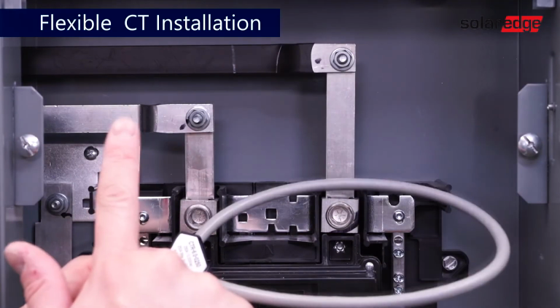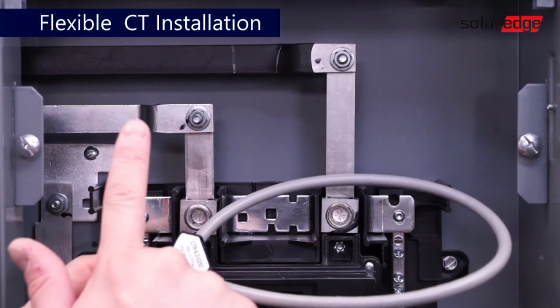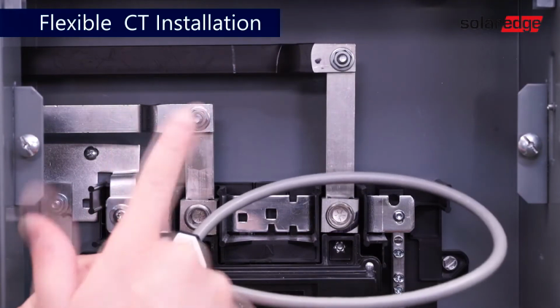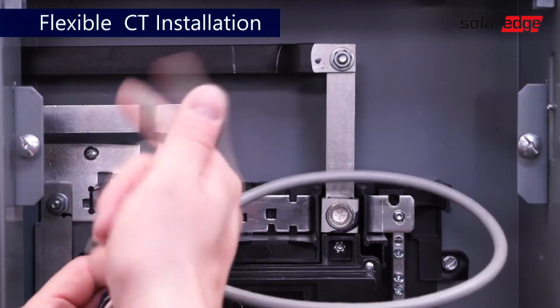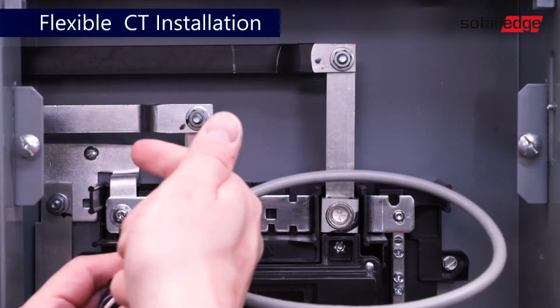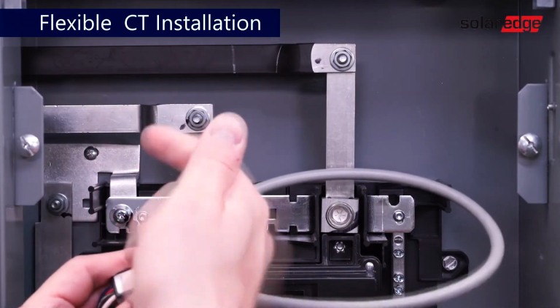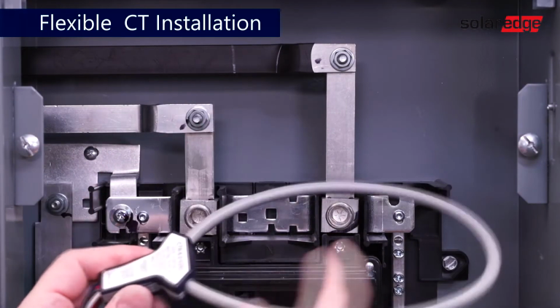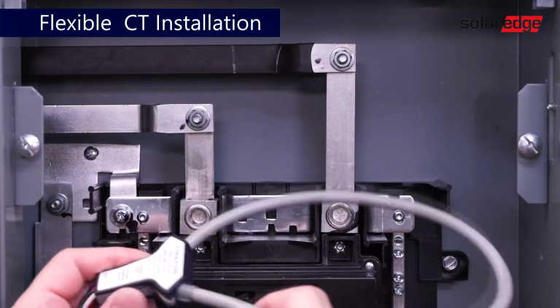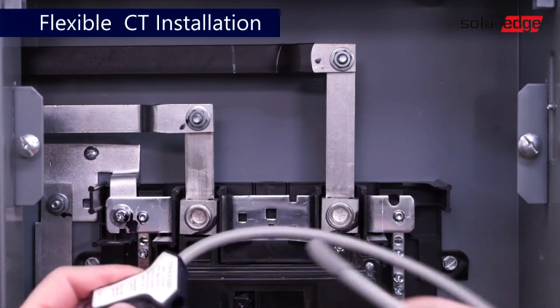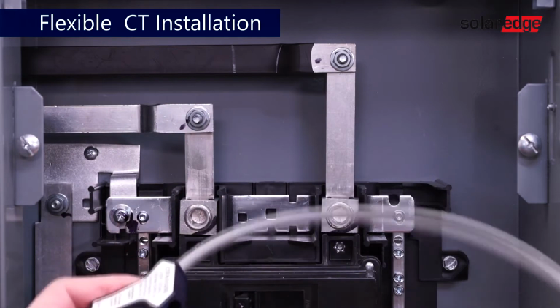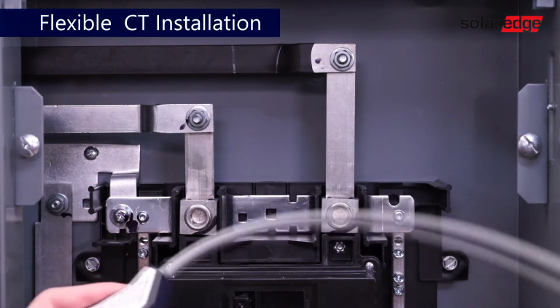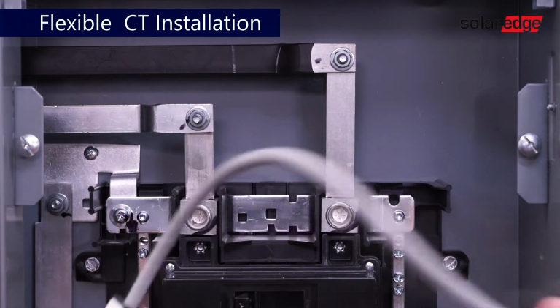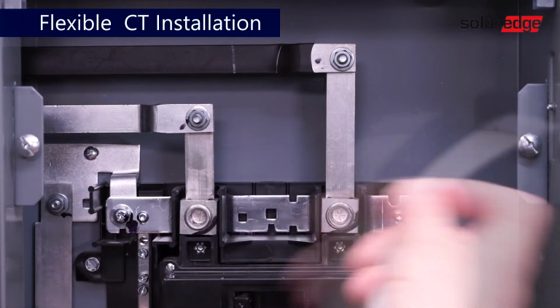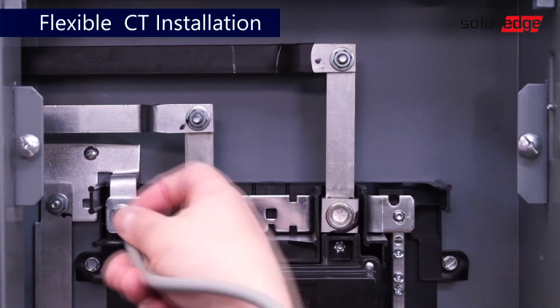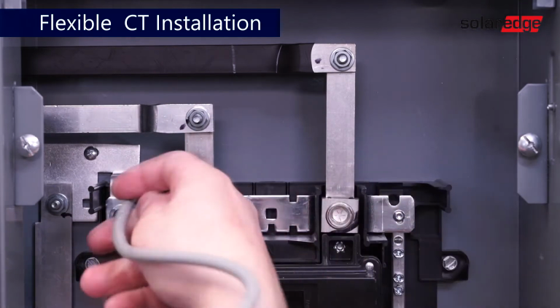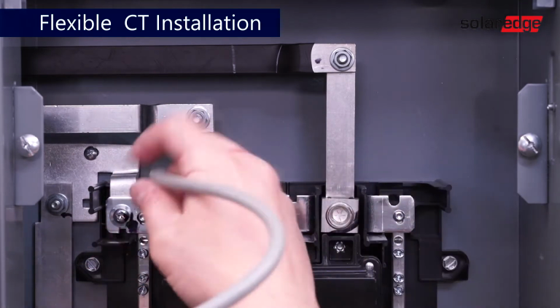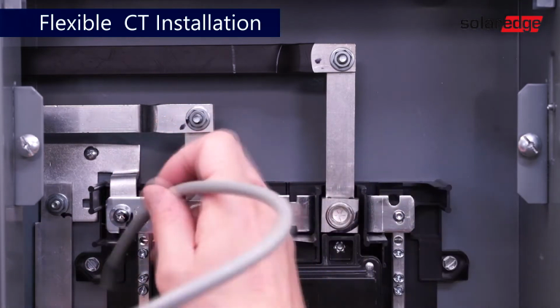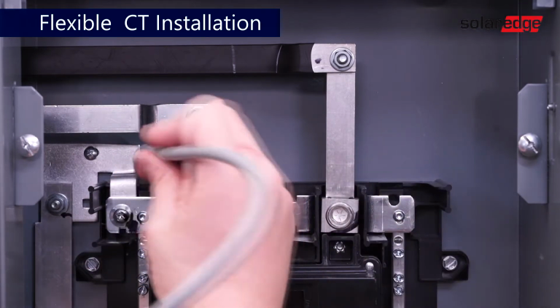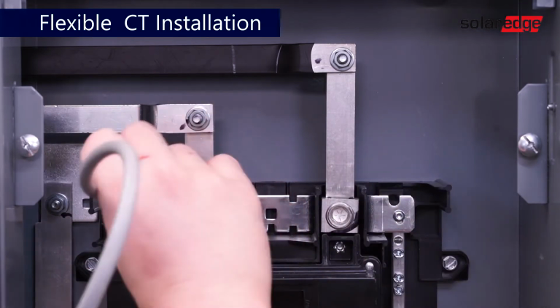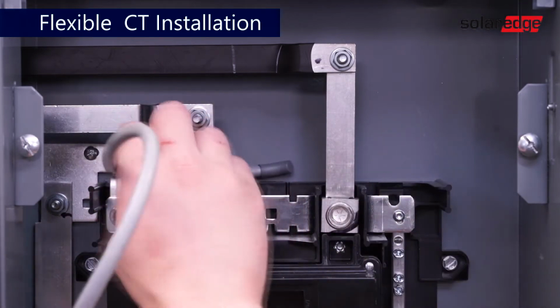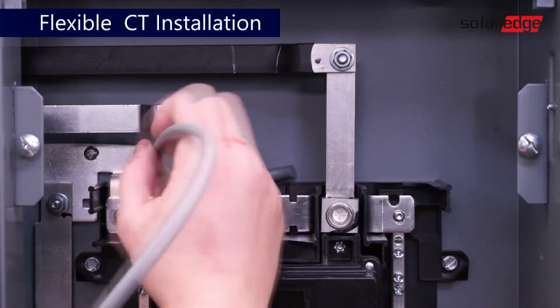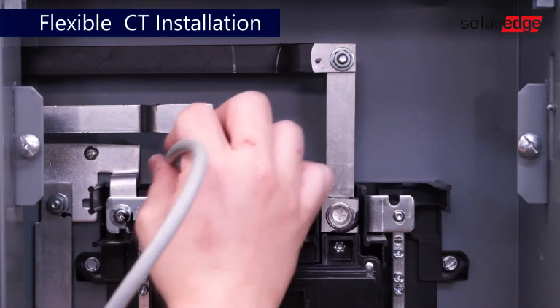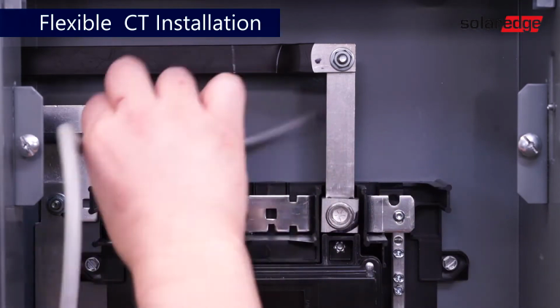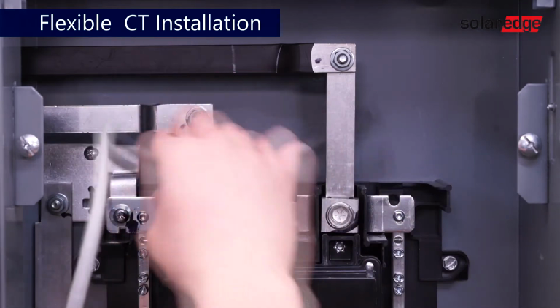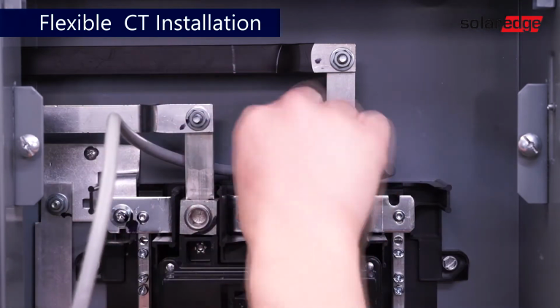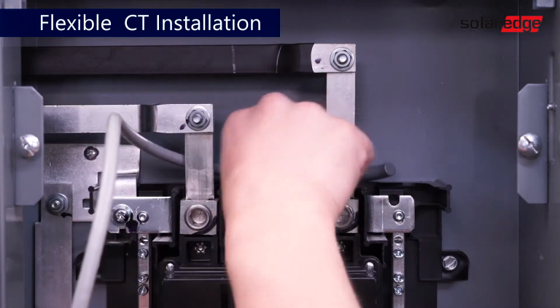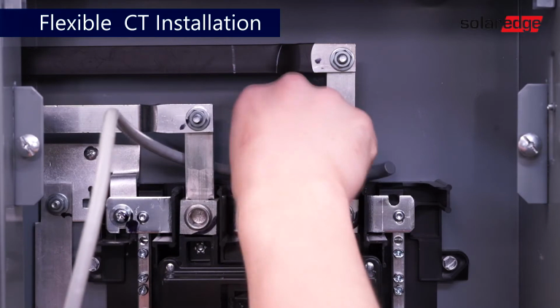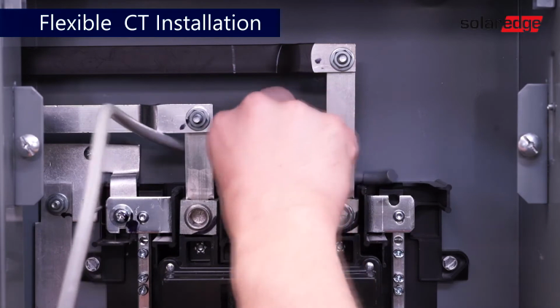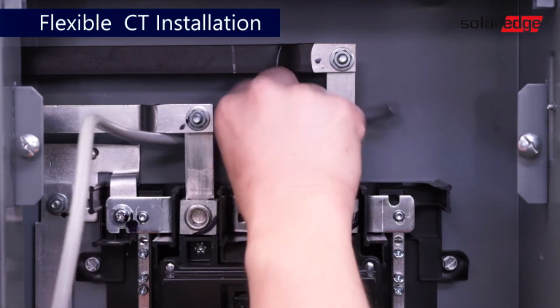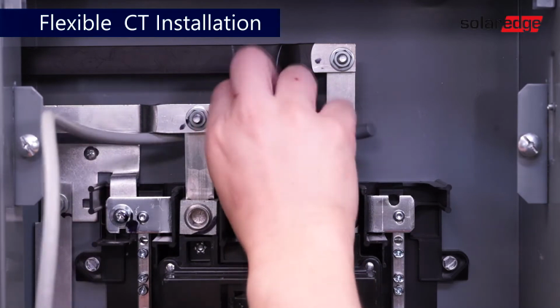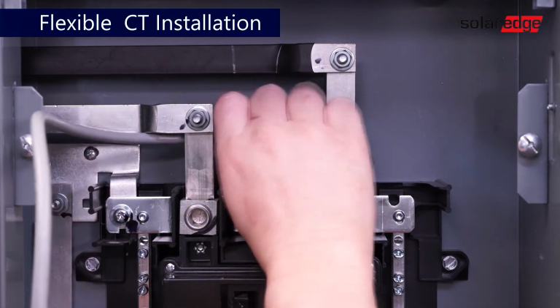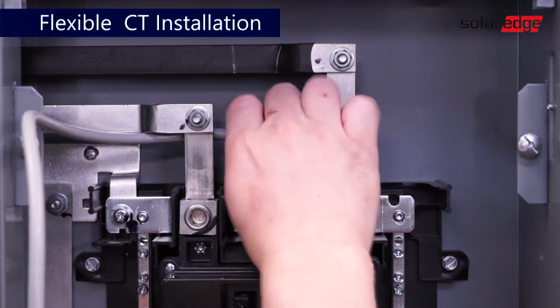If space is limited, a flexible CT may be used. Create a figure-8 loop around line 1 and line 2.